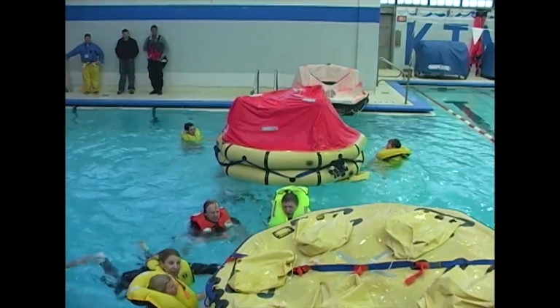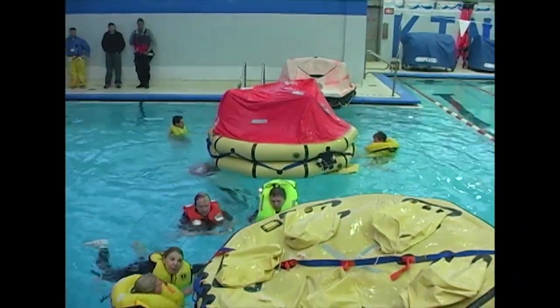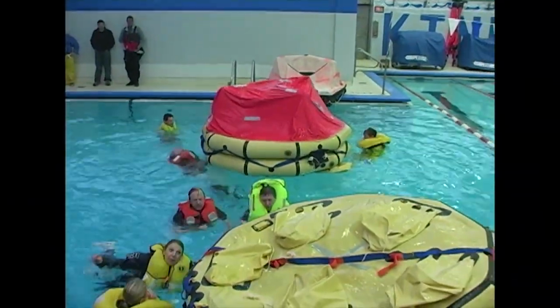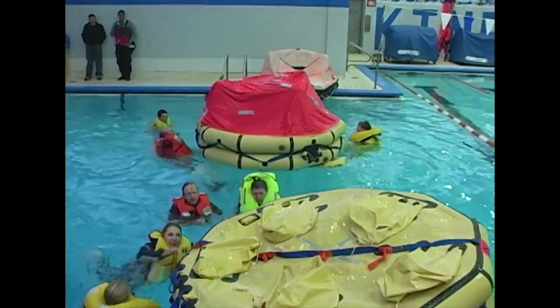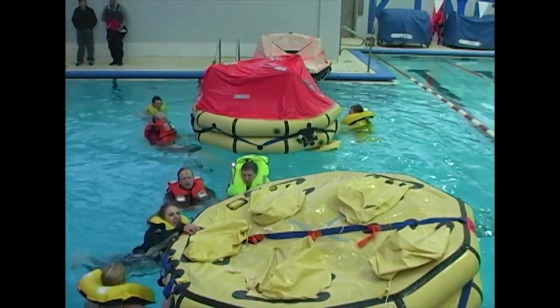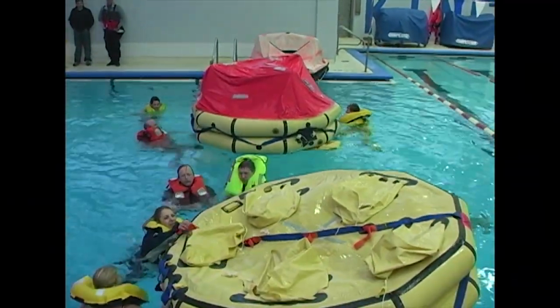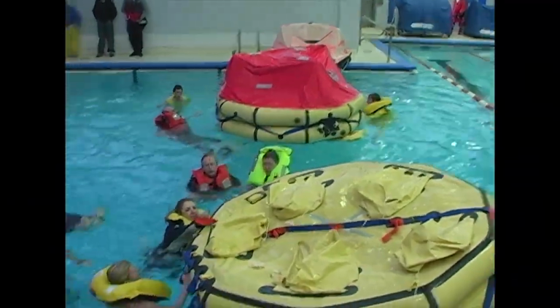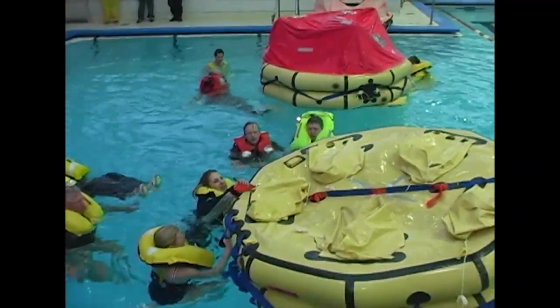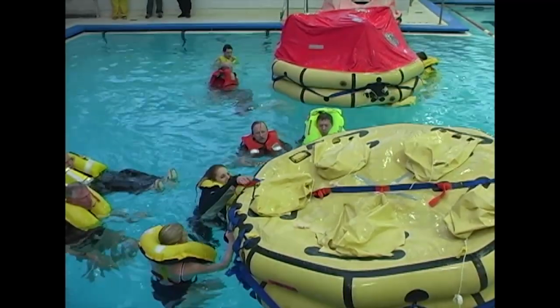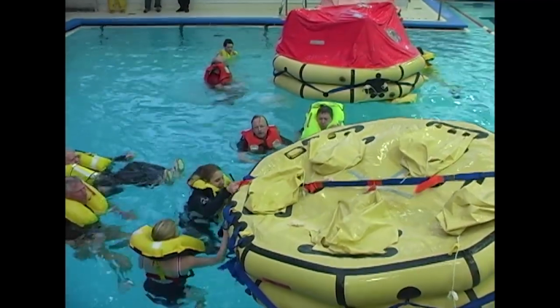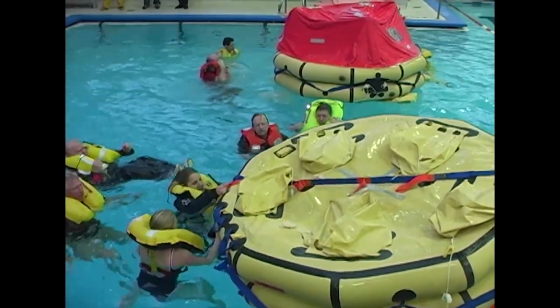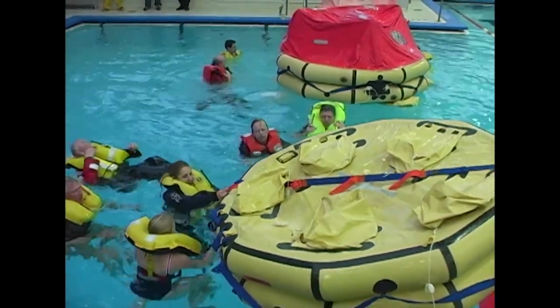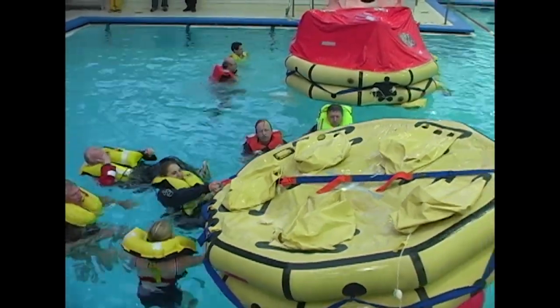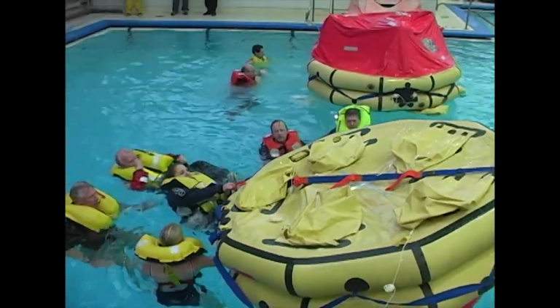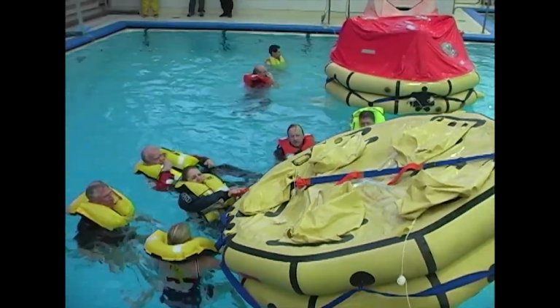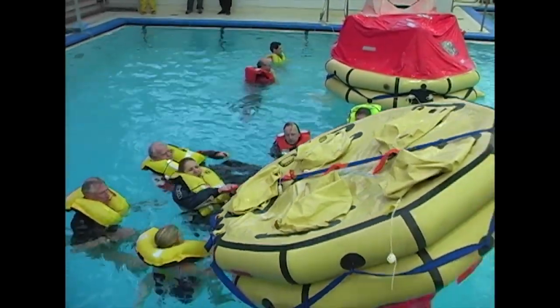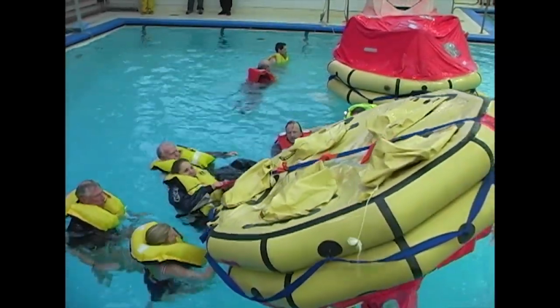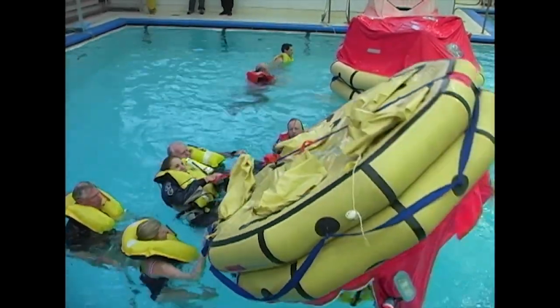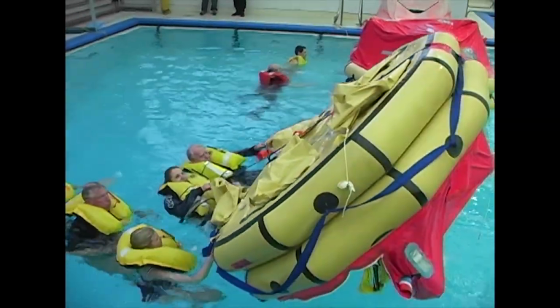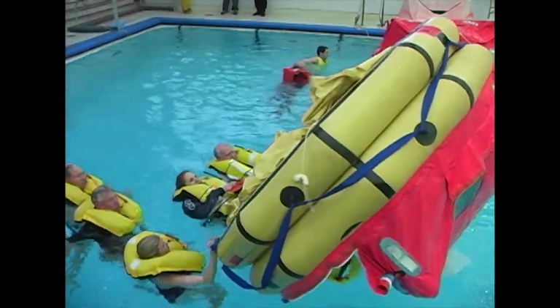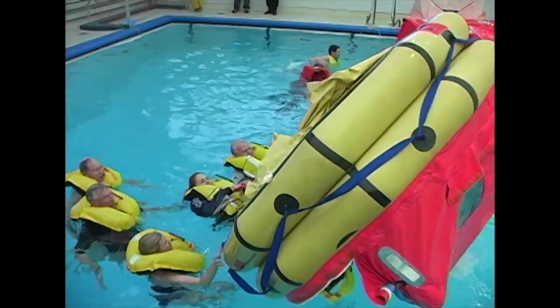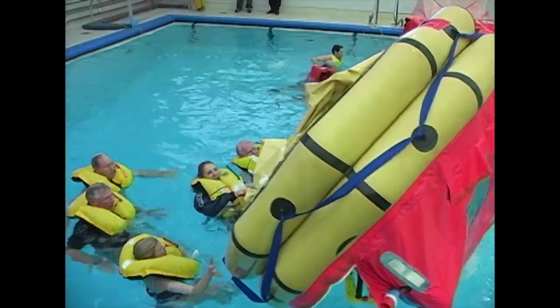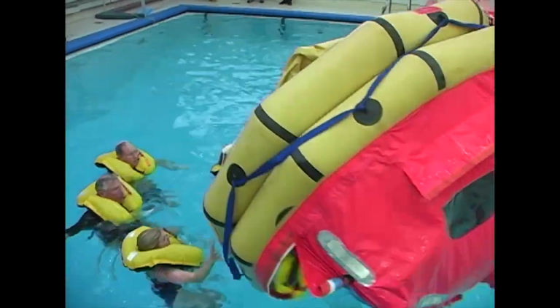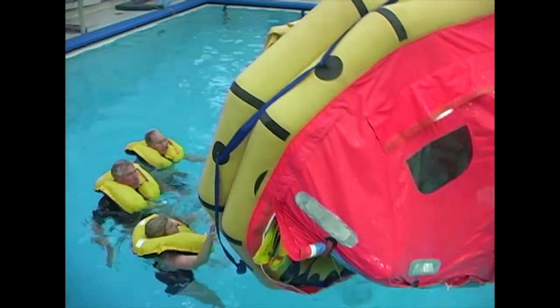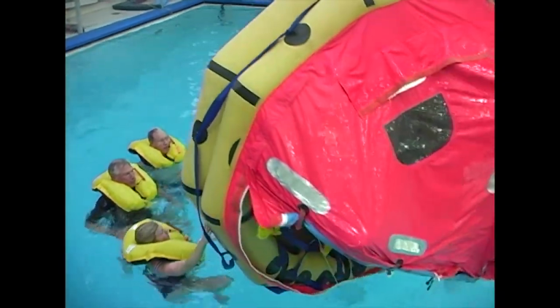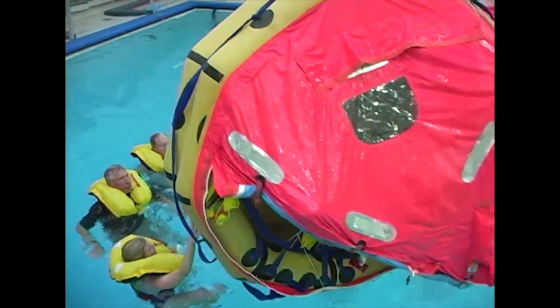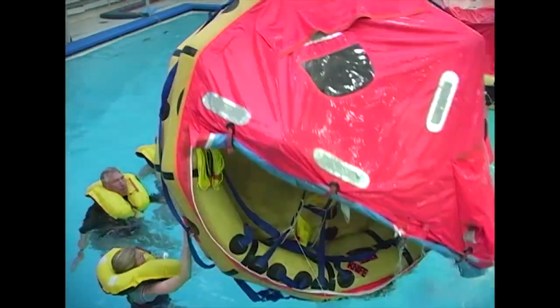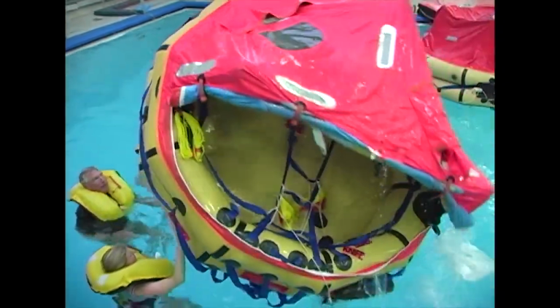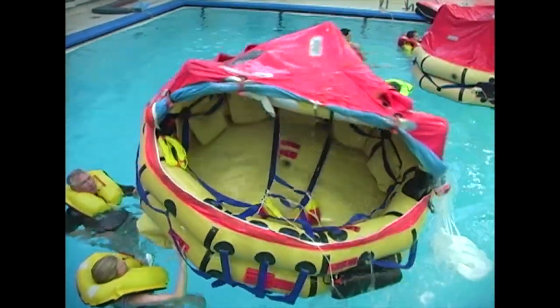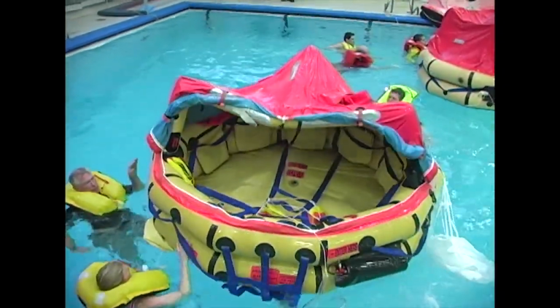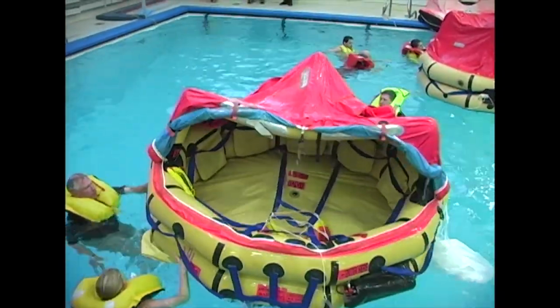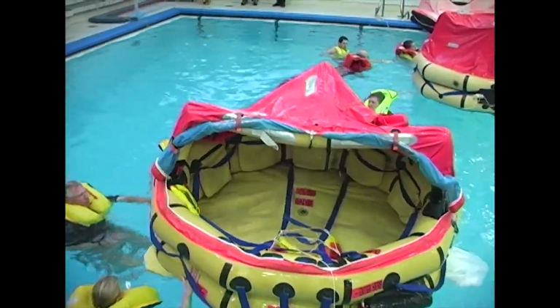Grab the line. Put your foot or knee on the bottle and pull. Just go hand over hand — just like that.